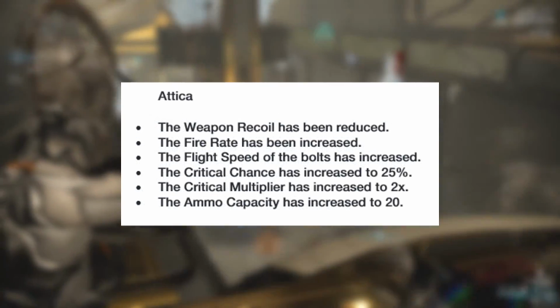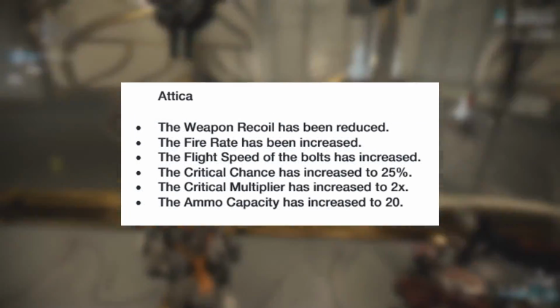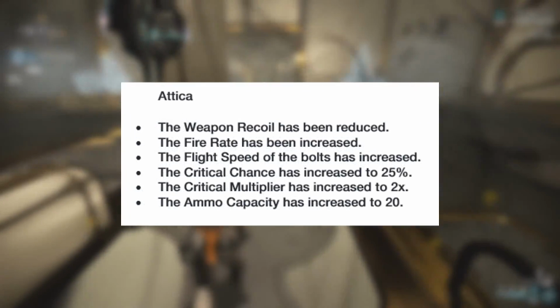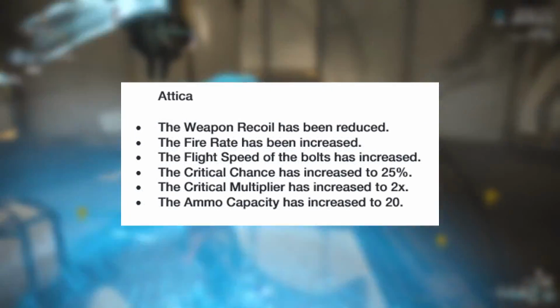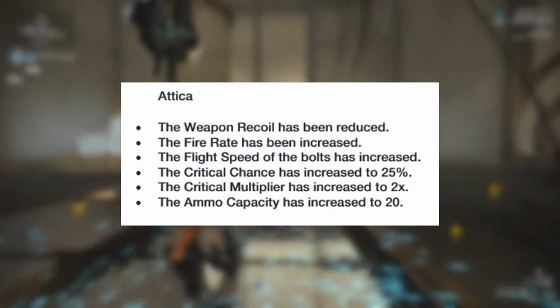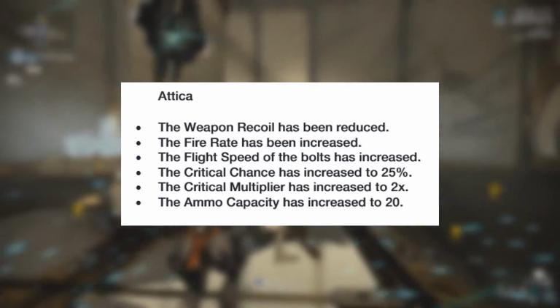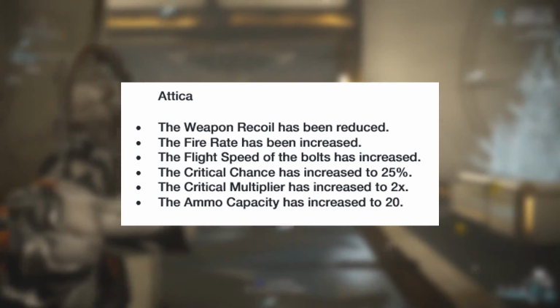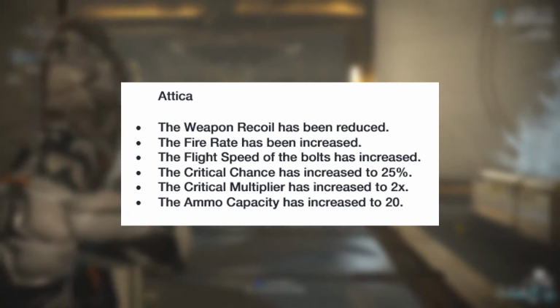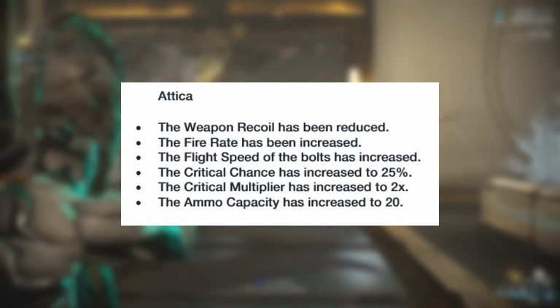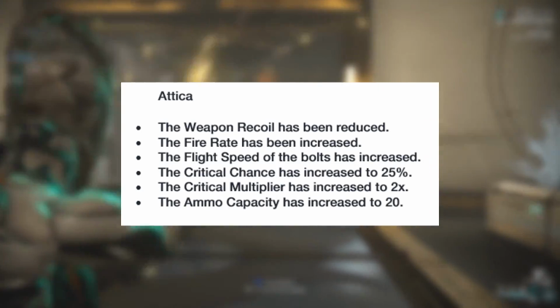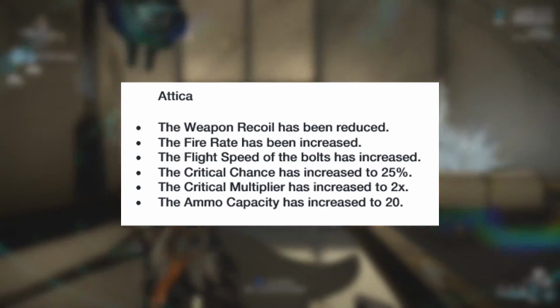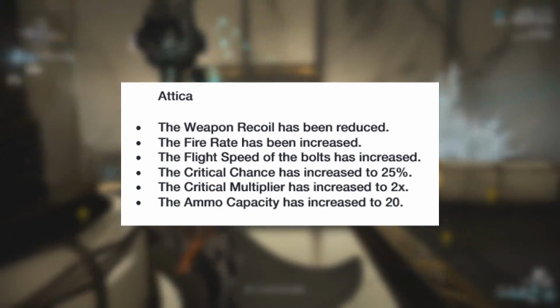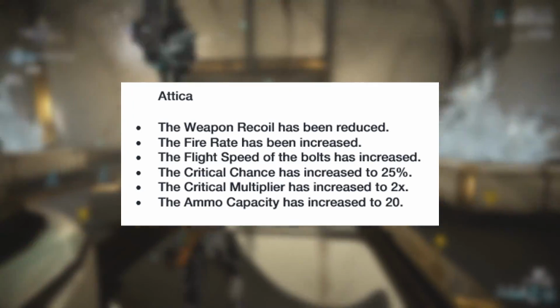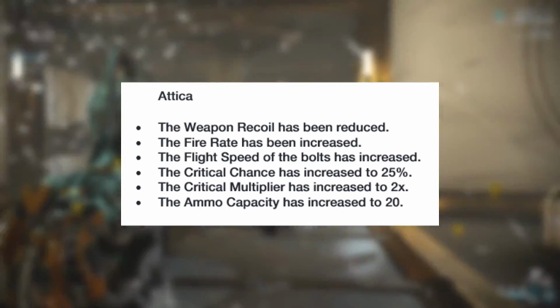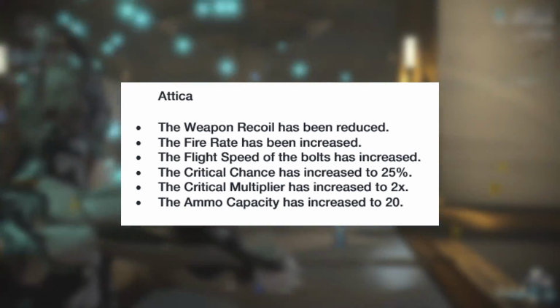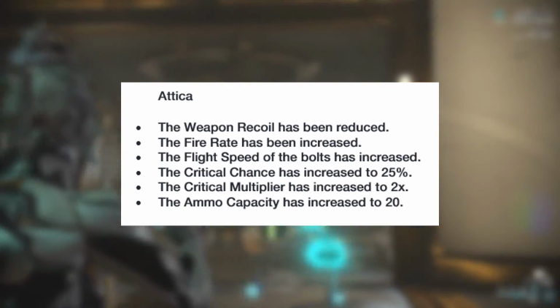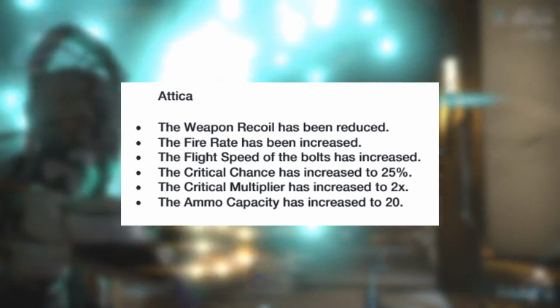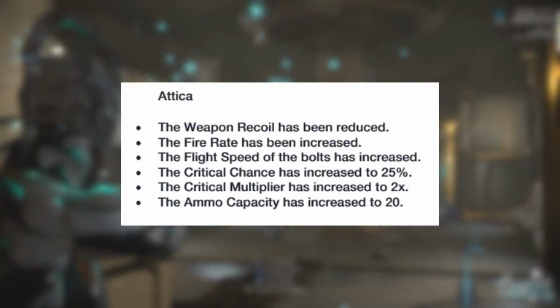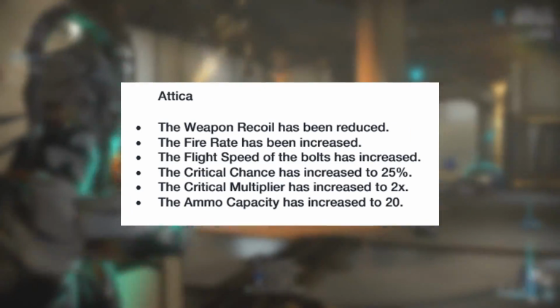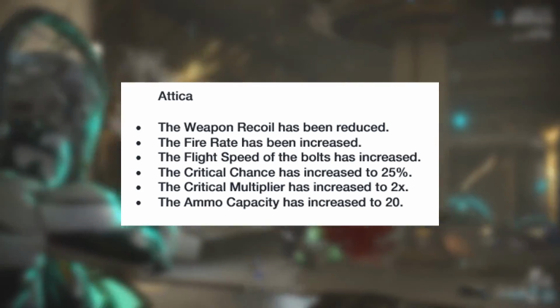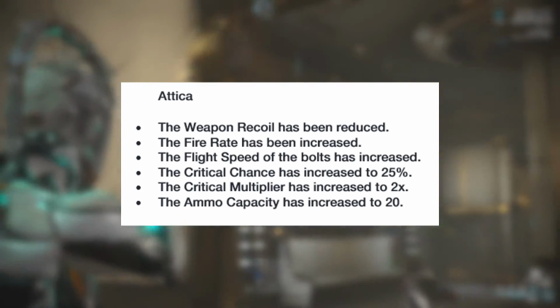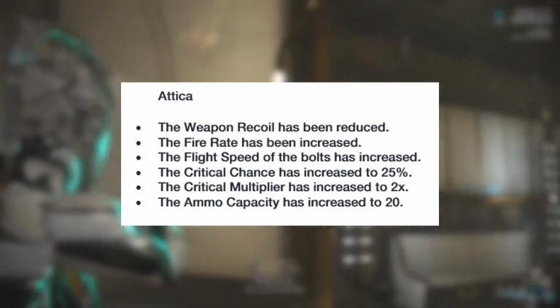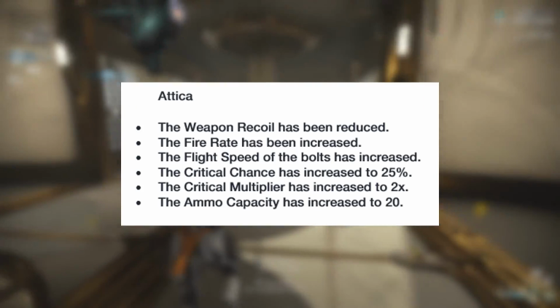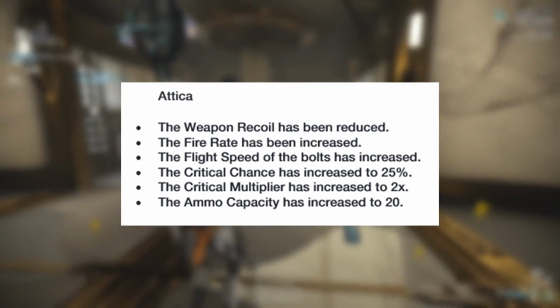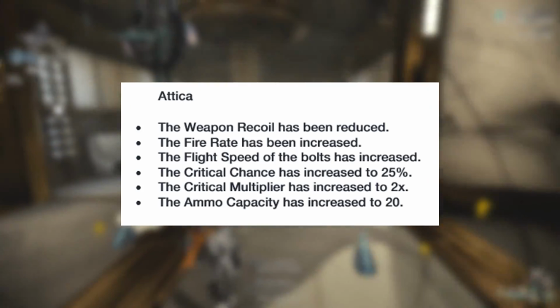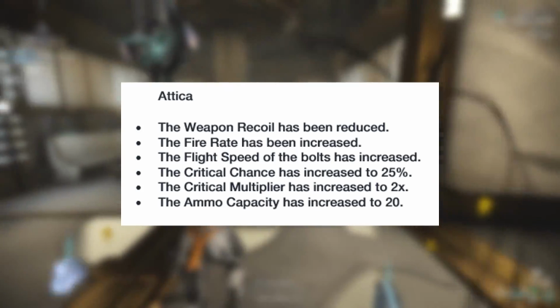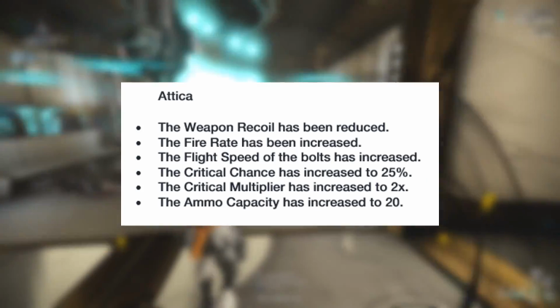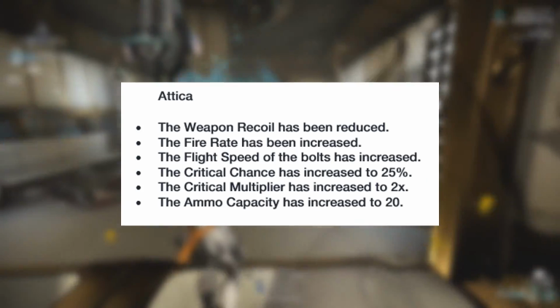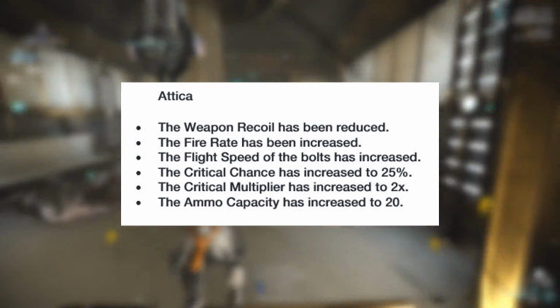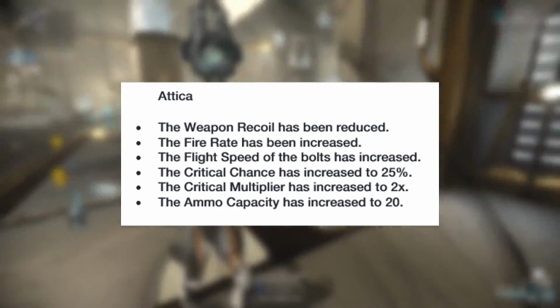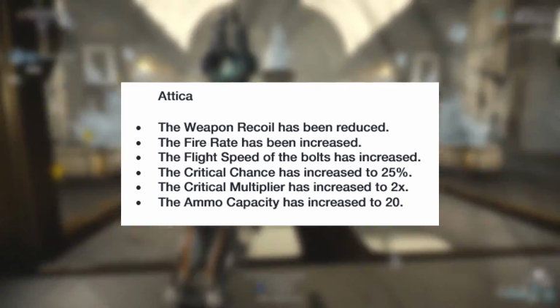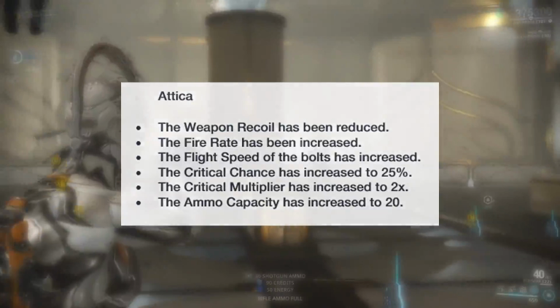The last buff is for the Attica. It will get its recoil reduced, fire rate and flight speed increased, the critical chance increased to 25%, the critical multiplier increased to 2, and the ammo capacity increased to 20.